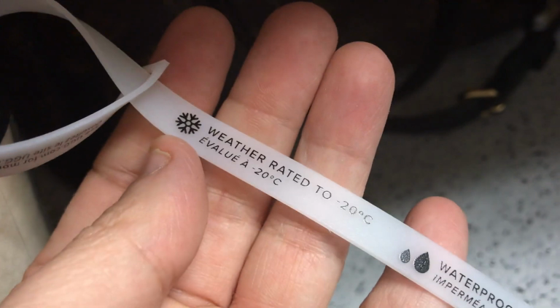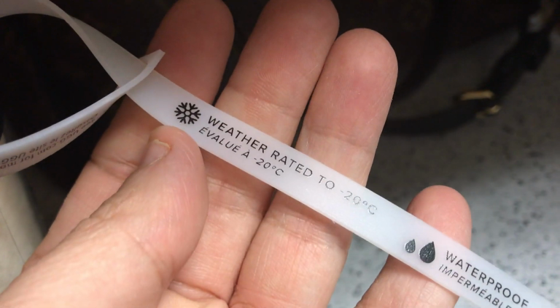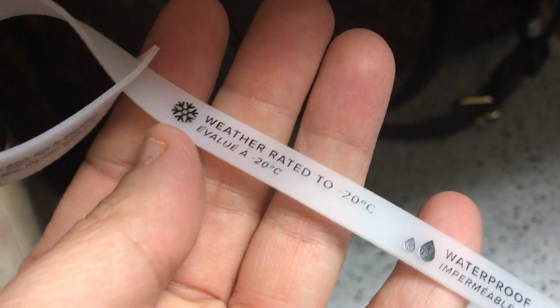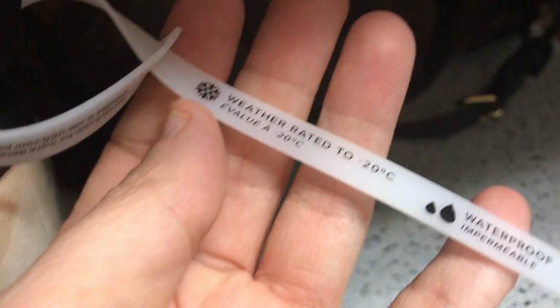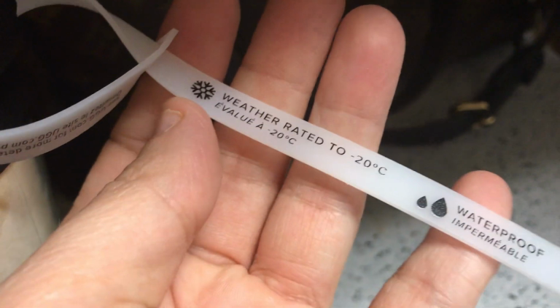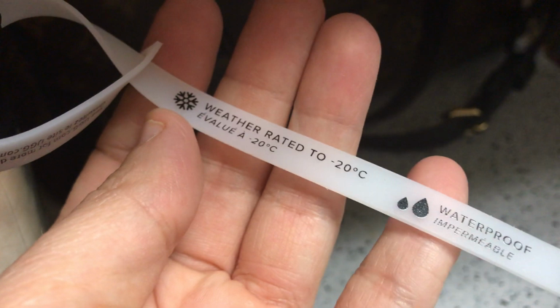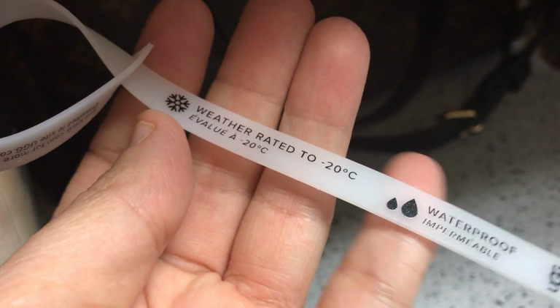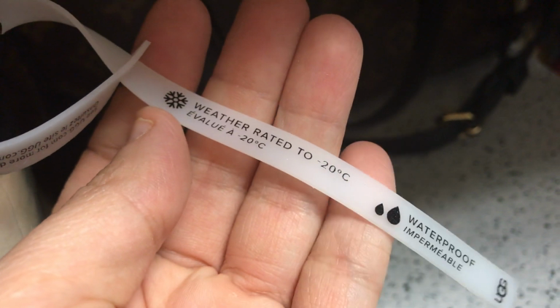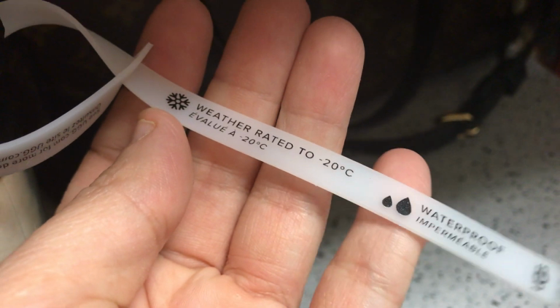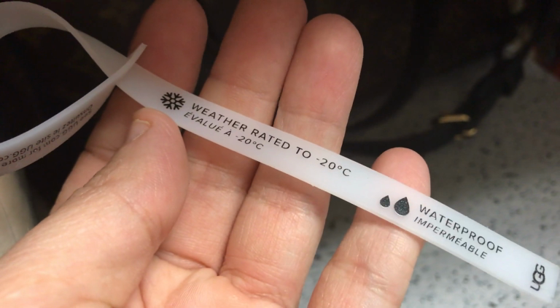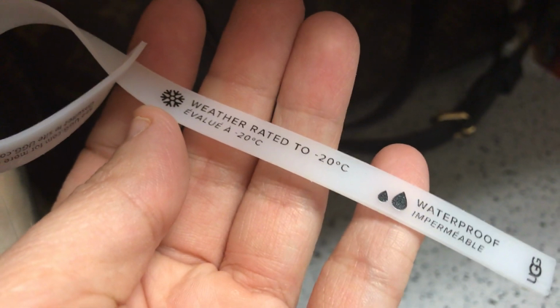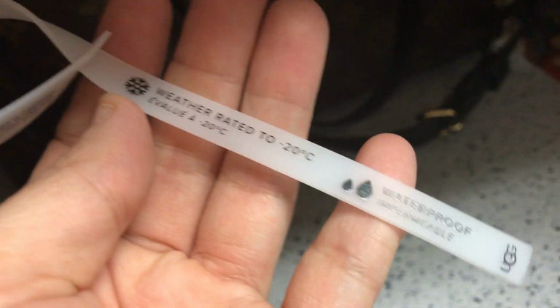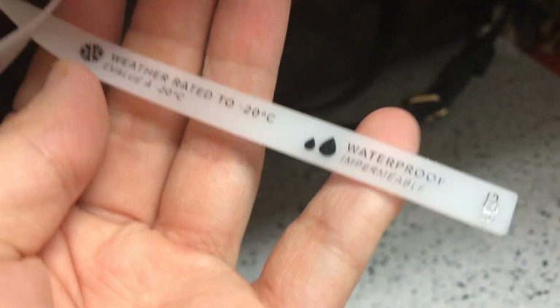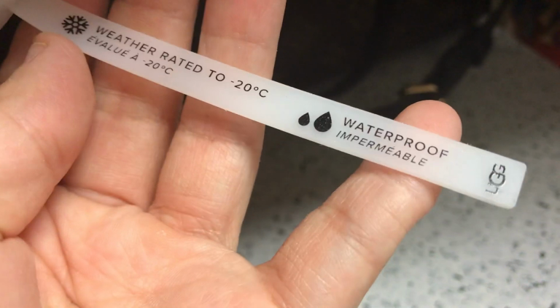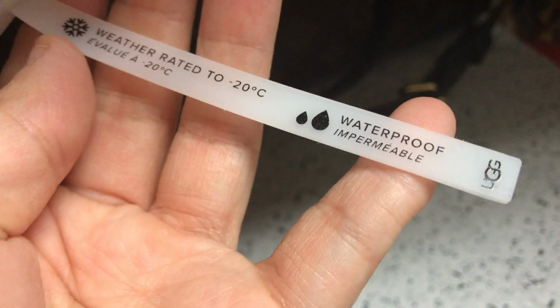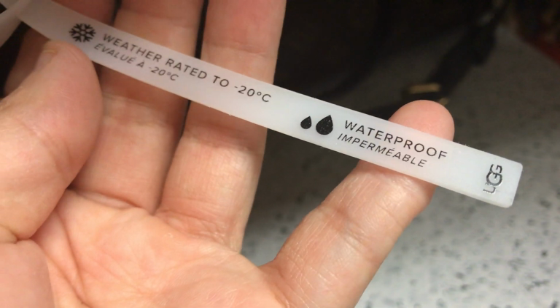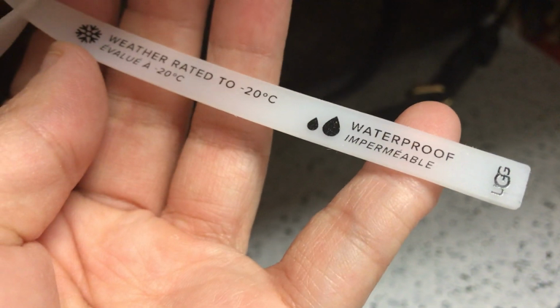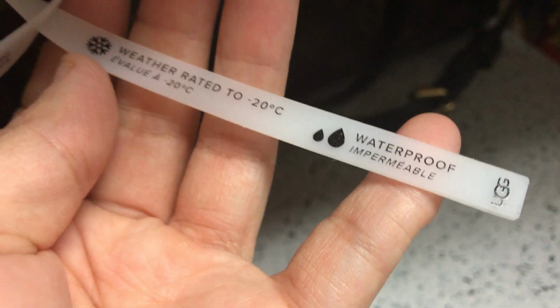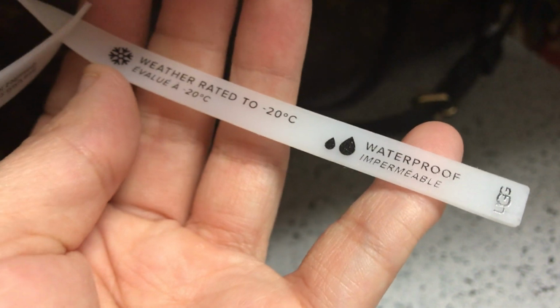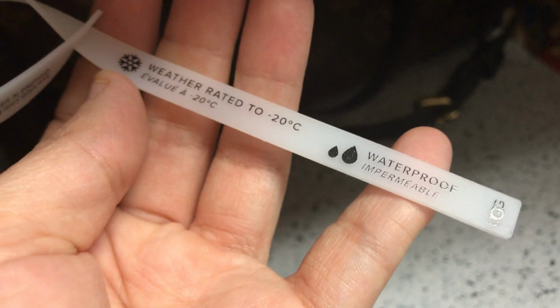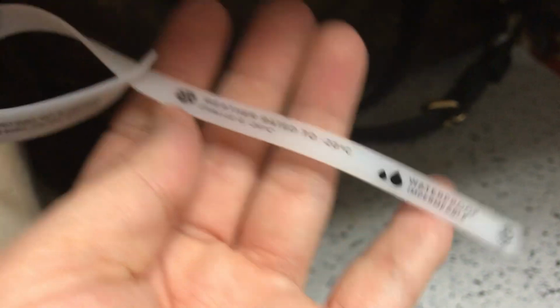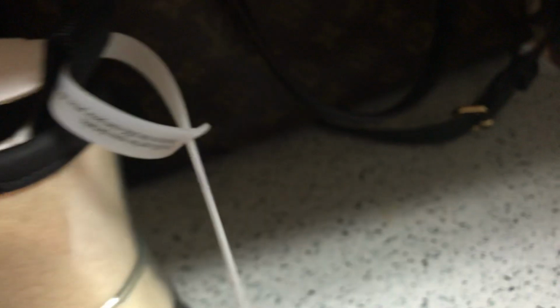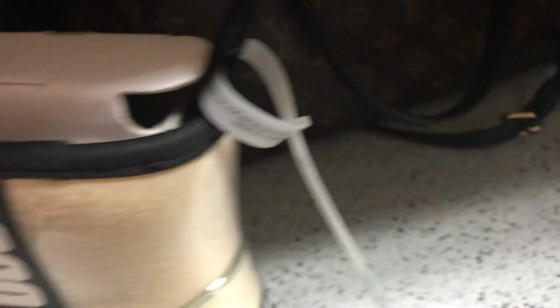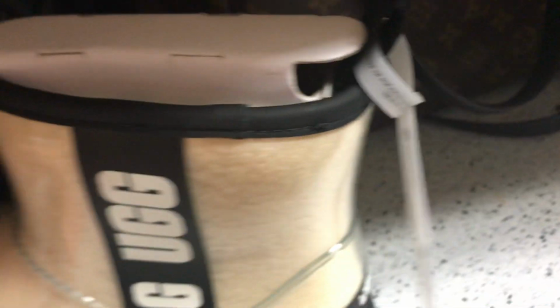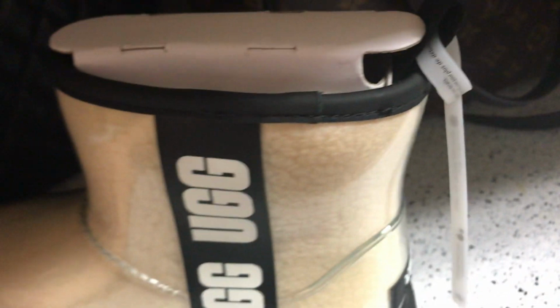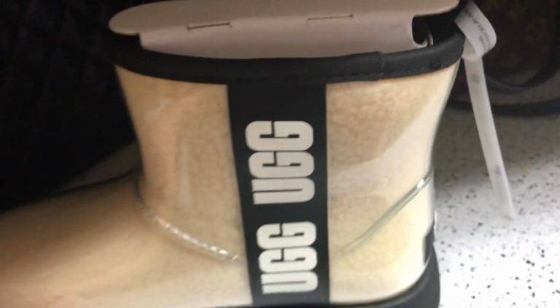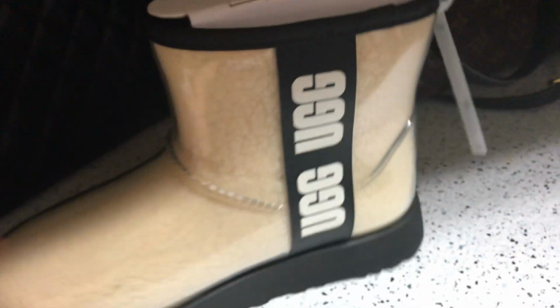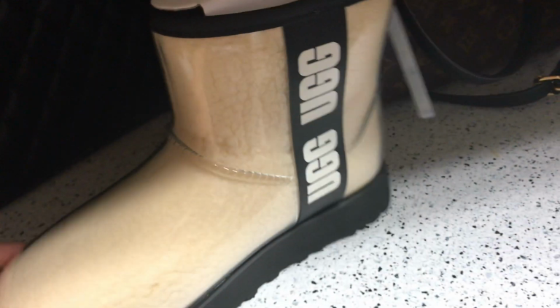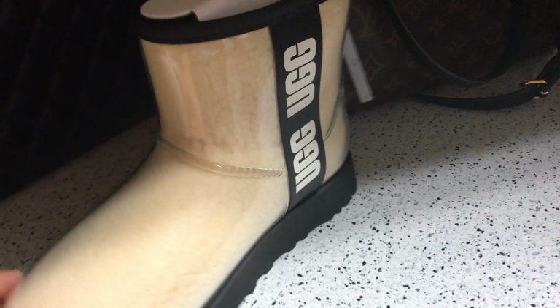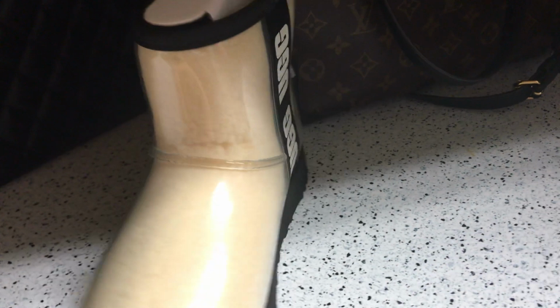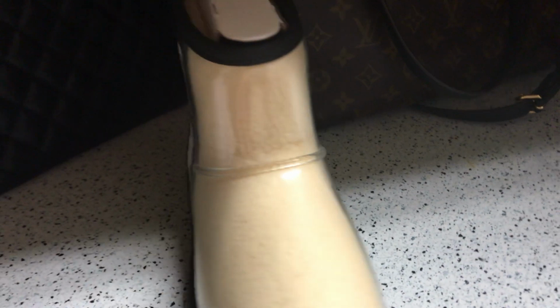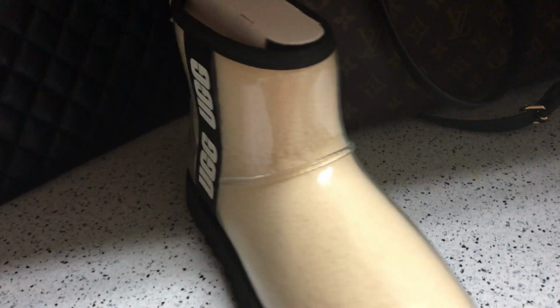According to UGG, these are weather rated to minus 20 degrees and completely waterproof. I can't wait for the next rainy day so I can try these out.